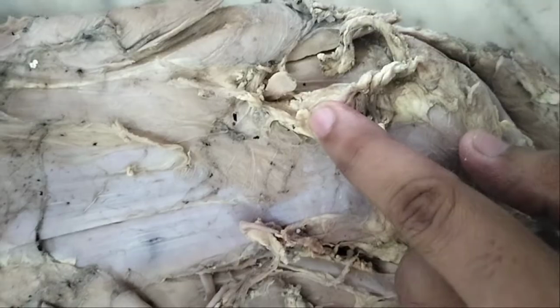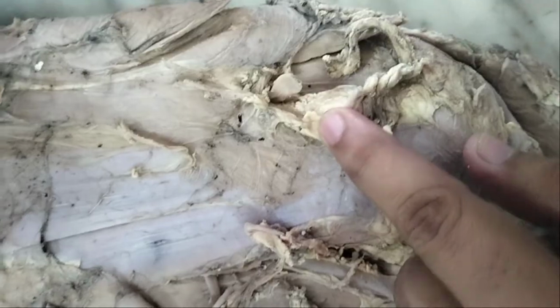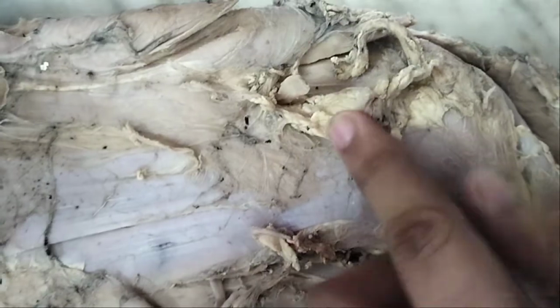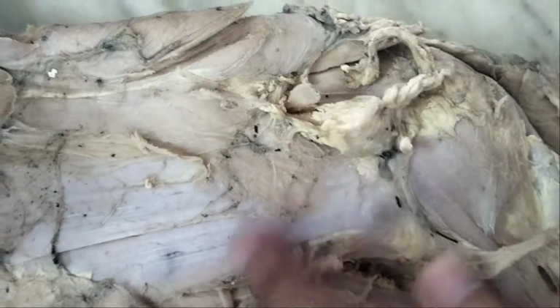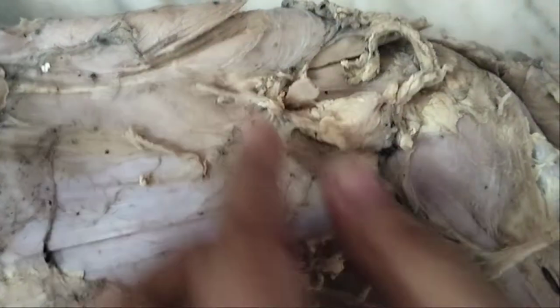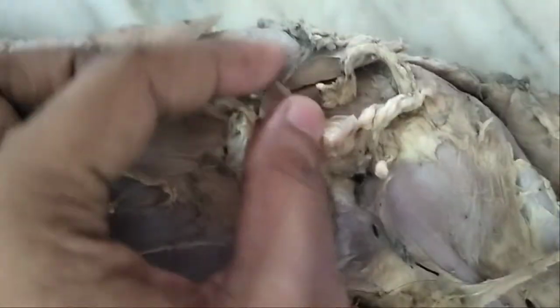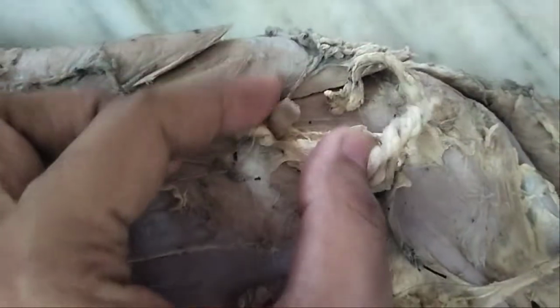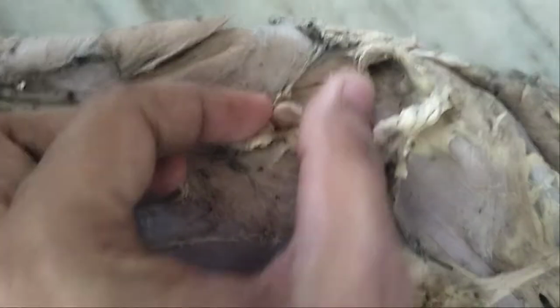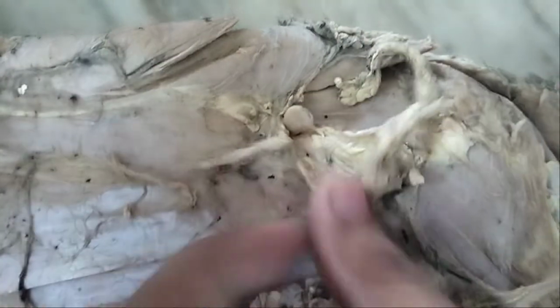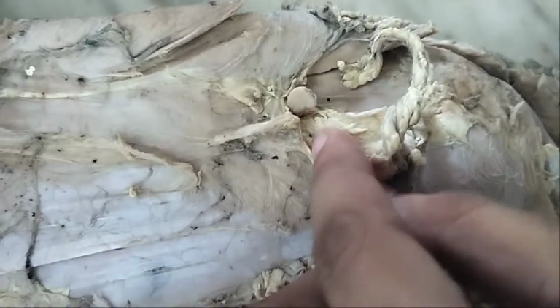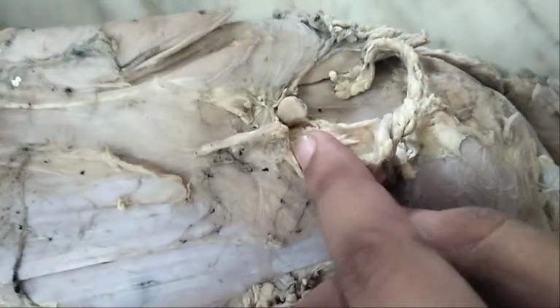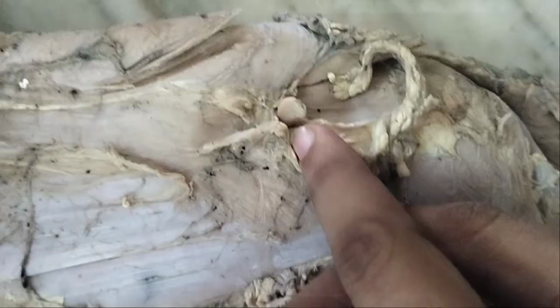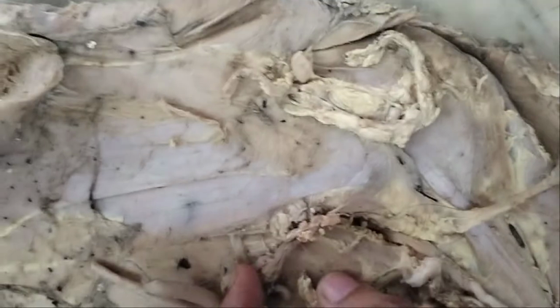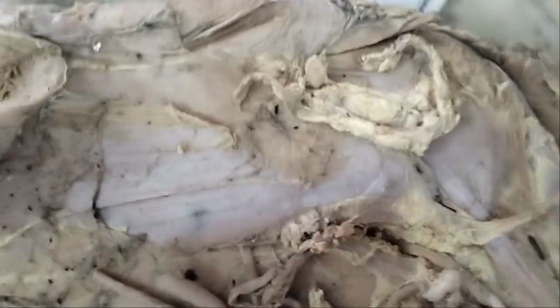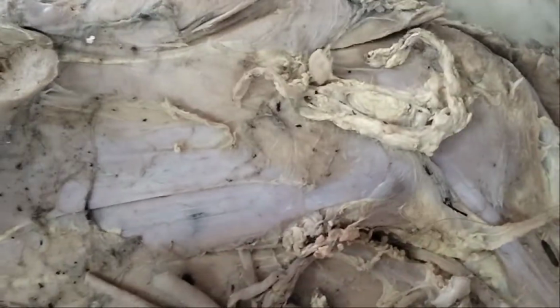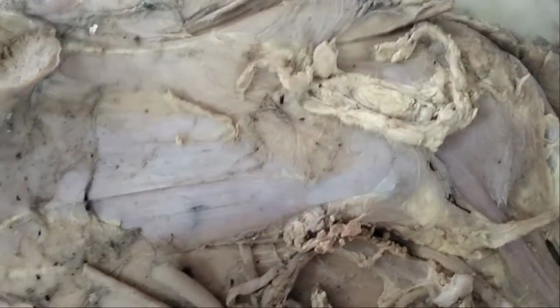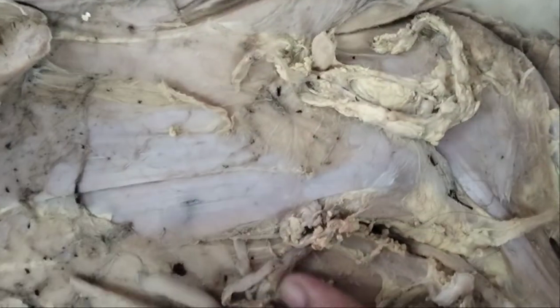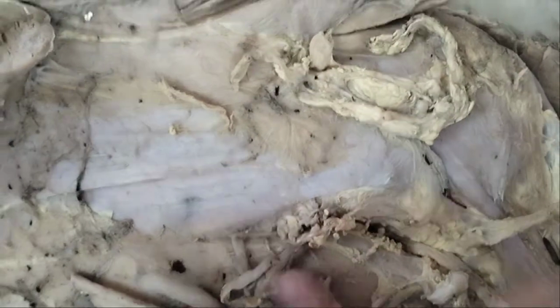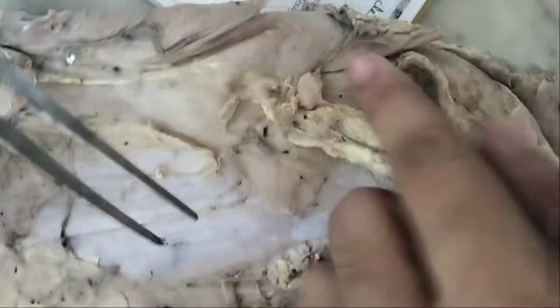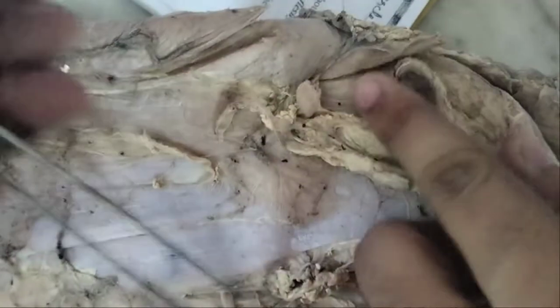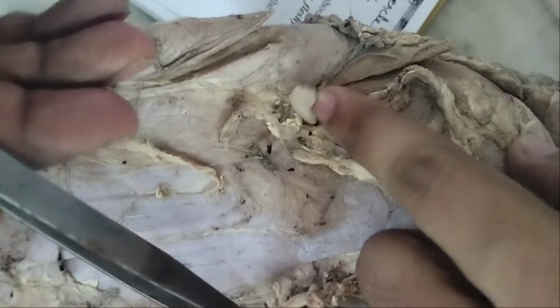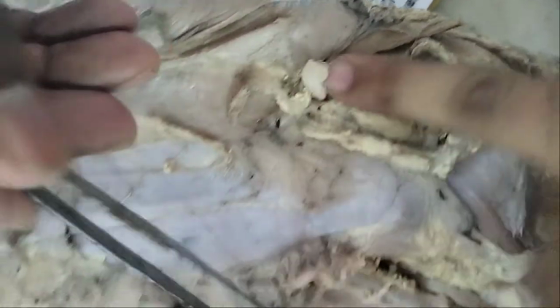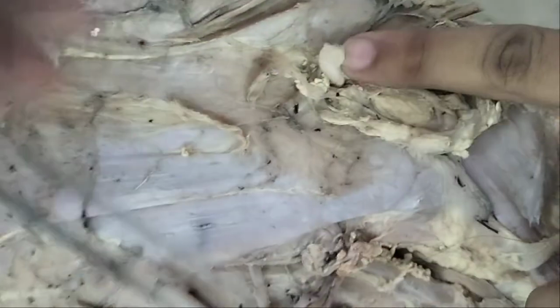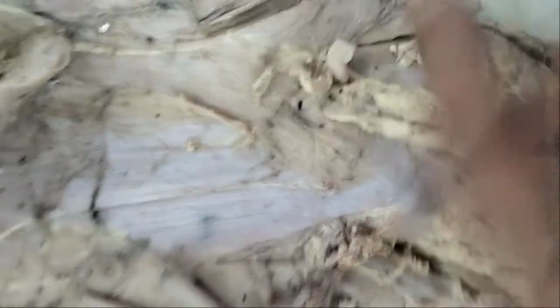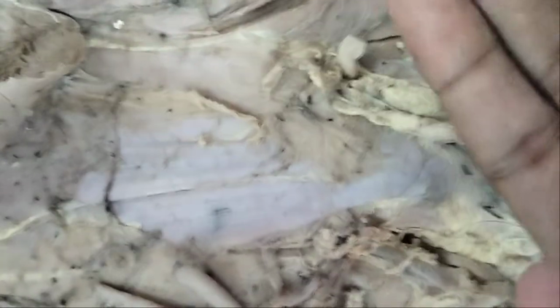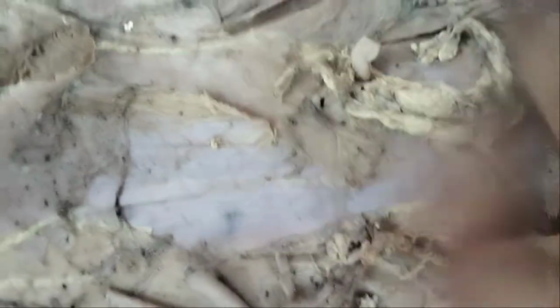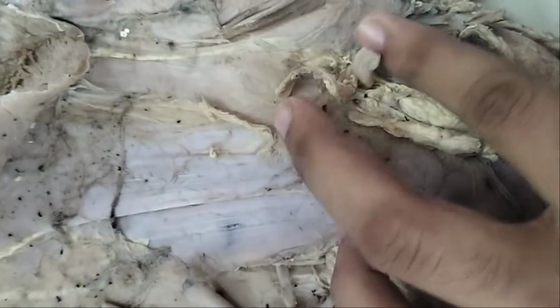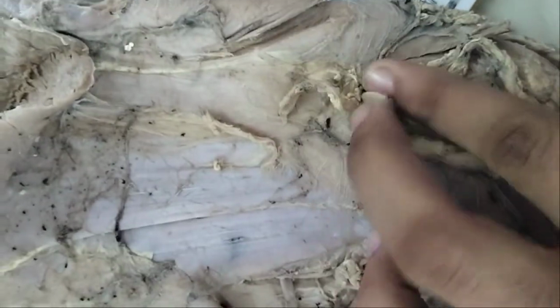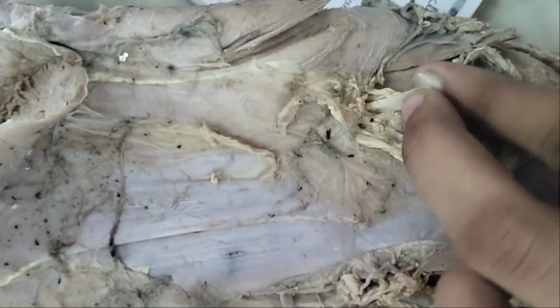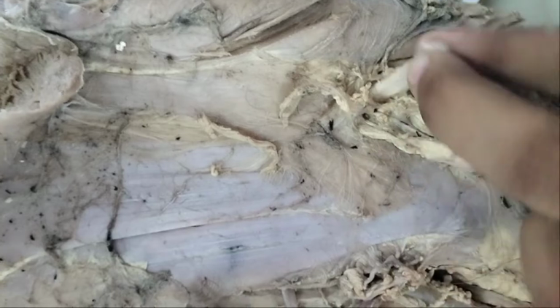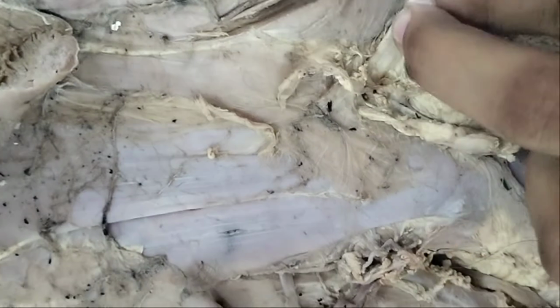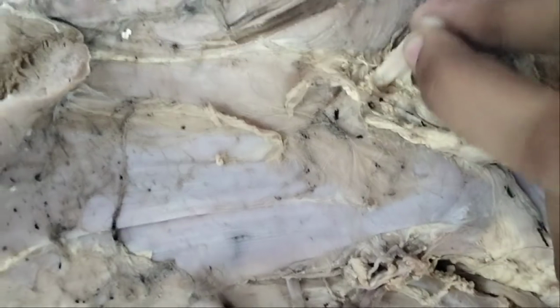This is the subscapularis nerve — sorry, the subscapularis is not visible in this section. This is actually the suprascapular nerve — 'supra' meaning above. This is the suprascapular nerve.